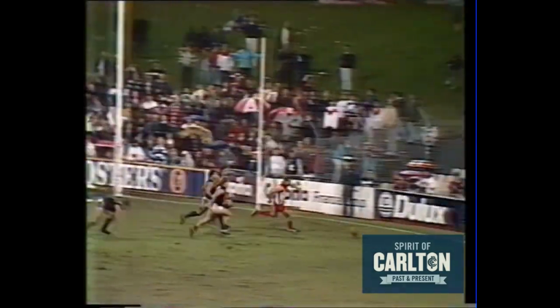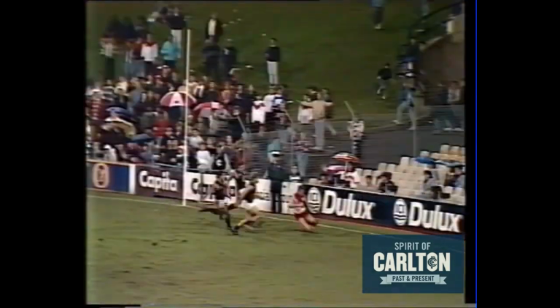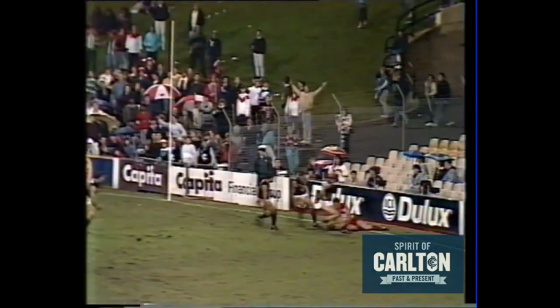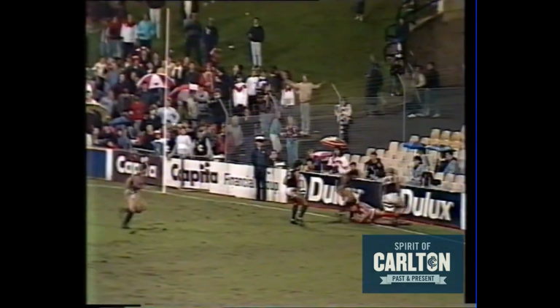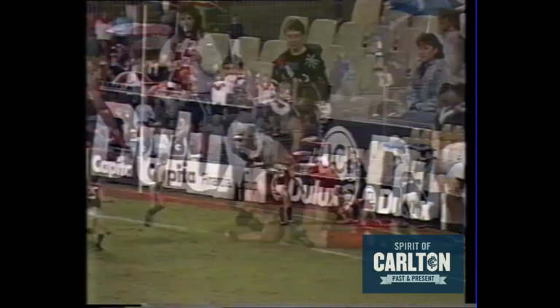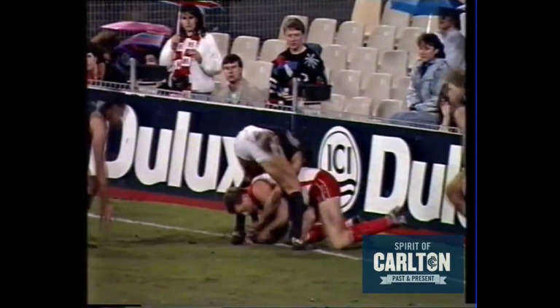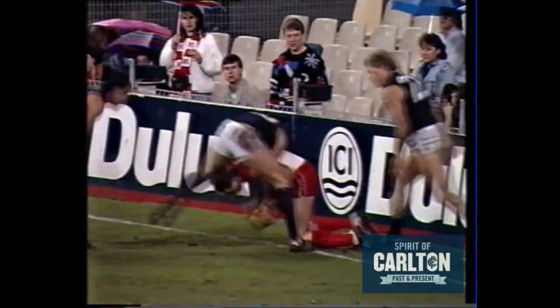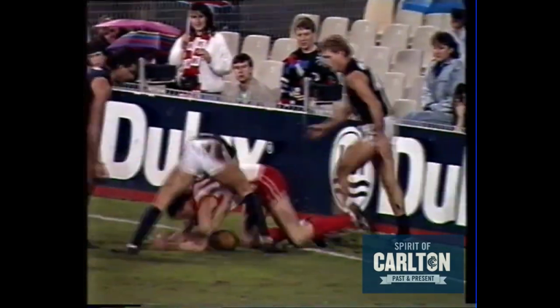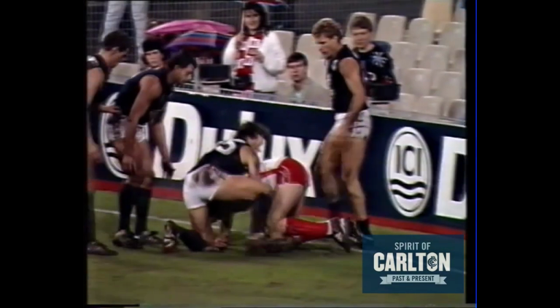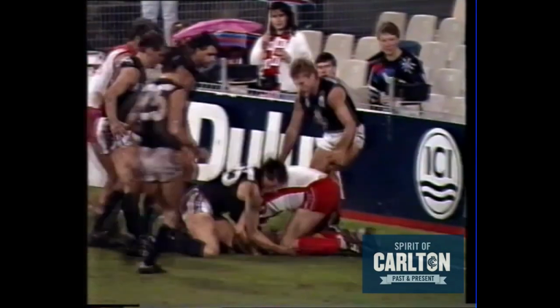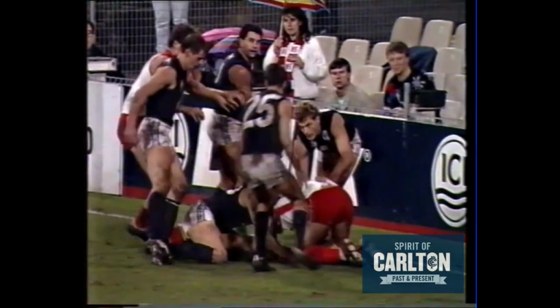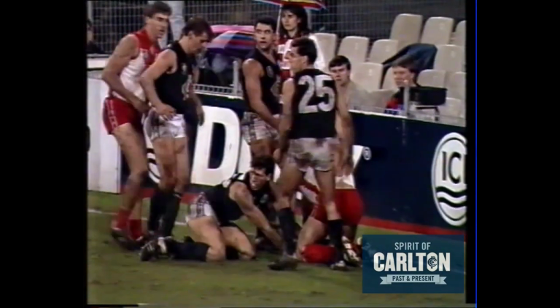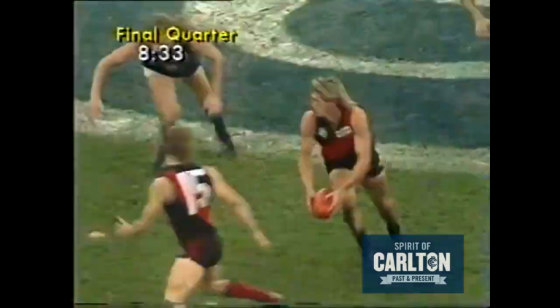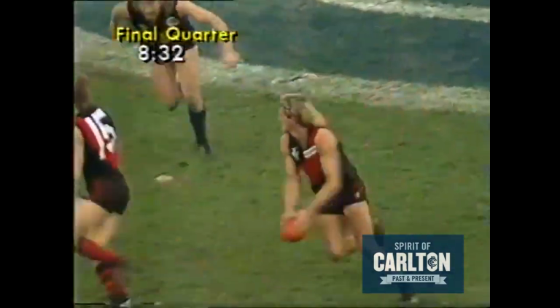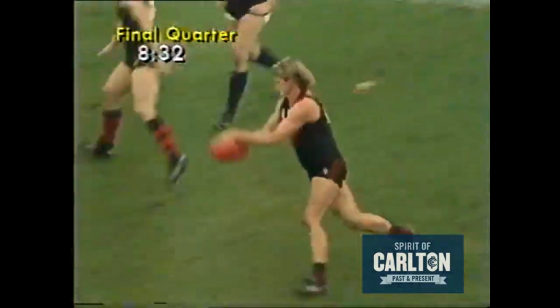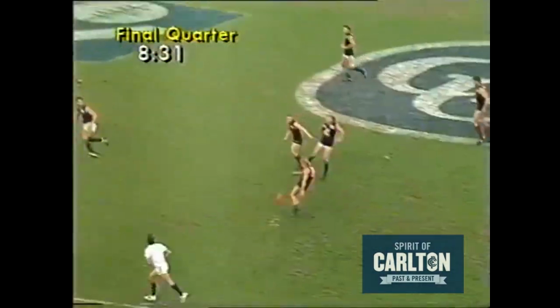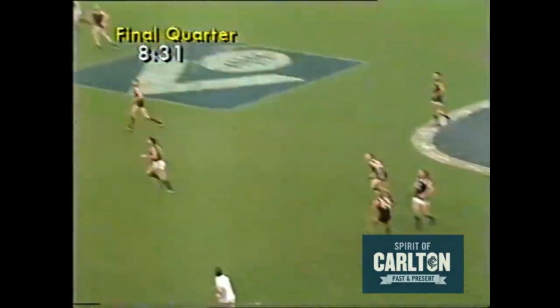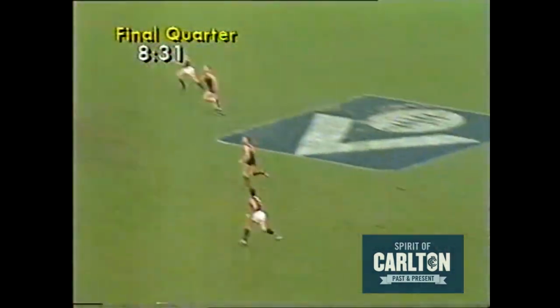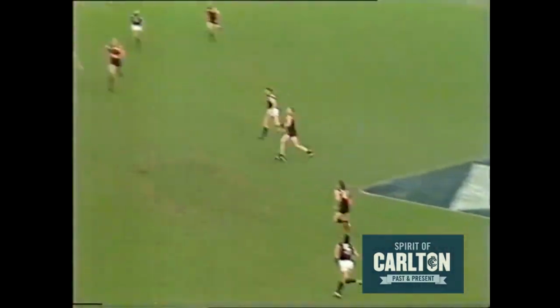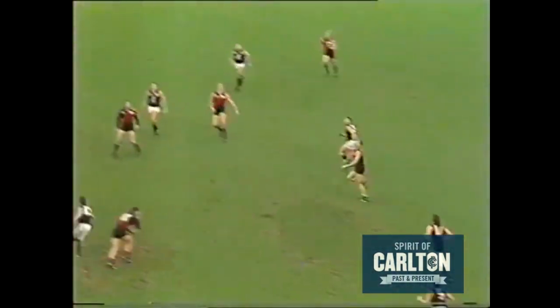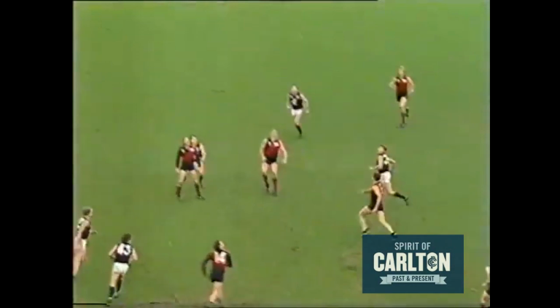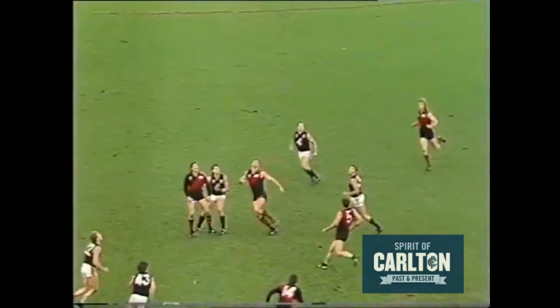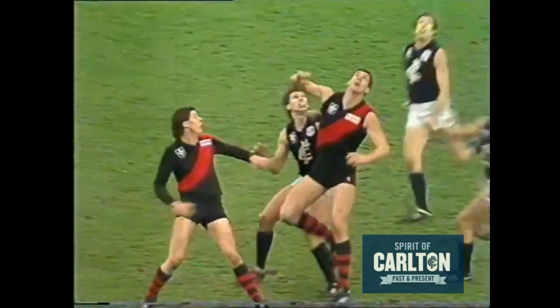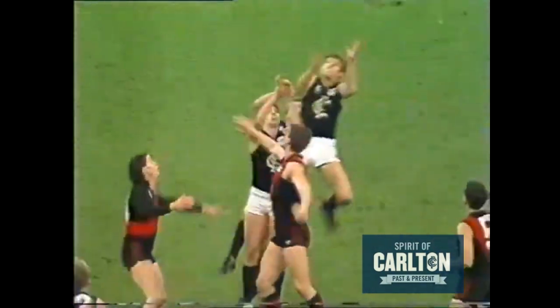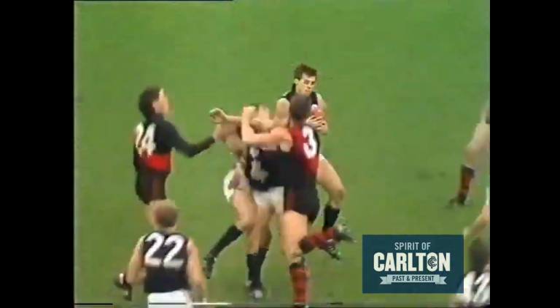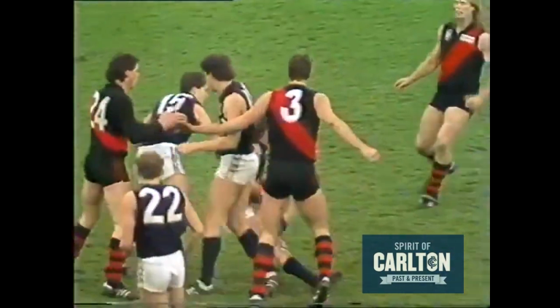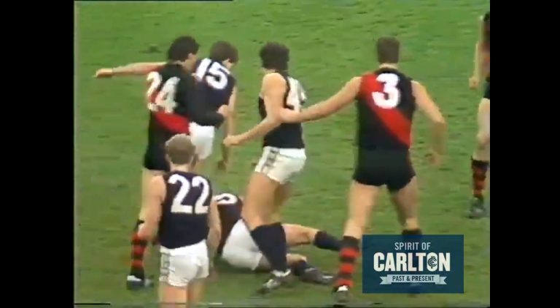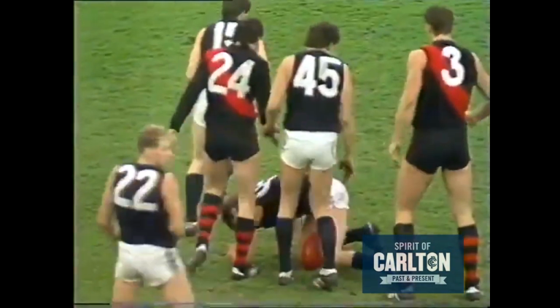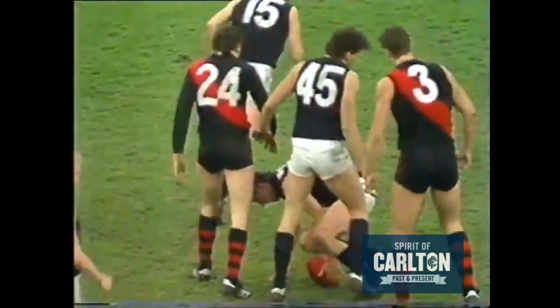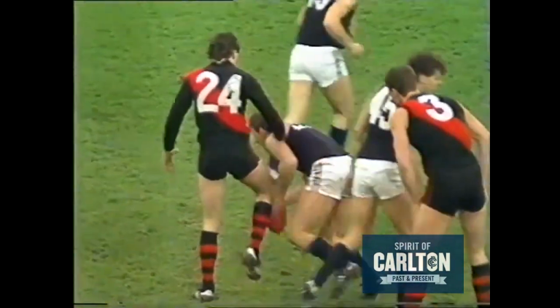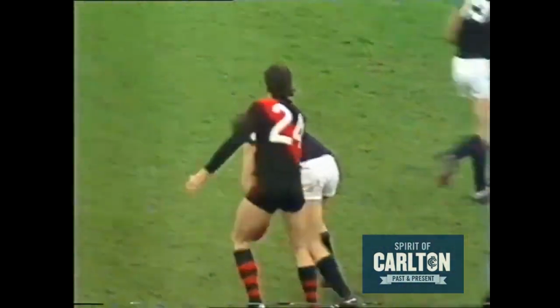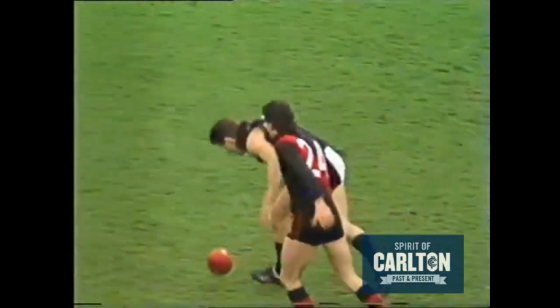Burns got to go in after it again, close to the boundary line. Spot down to Darren Williams. Pulls it high up towards the left half forward flank.